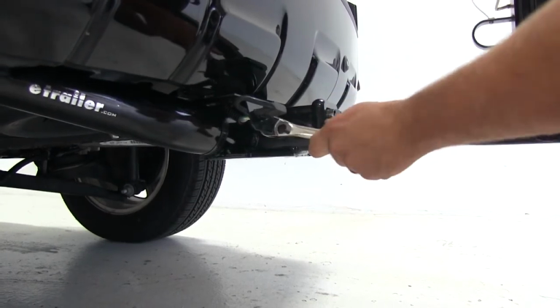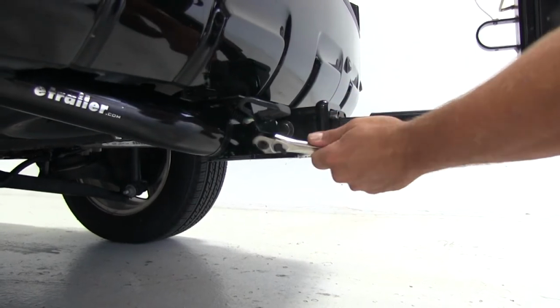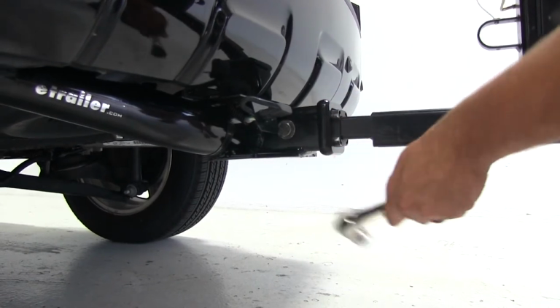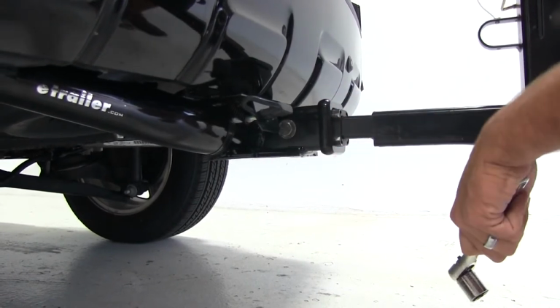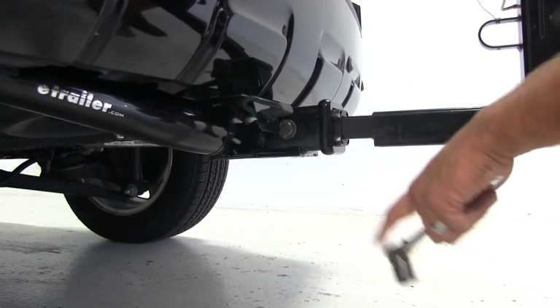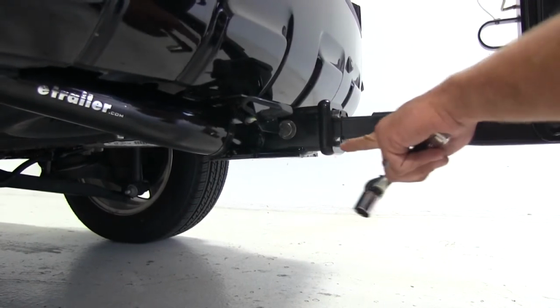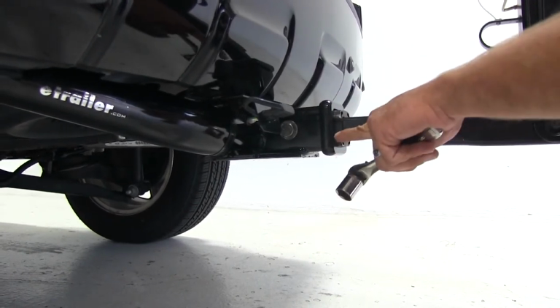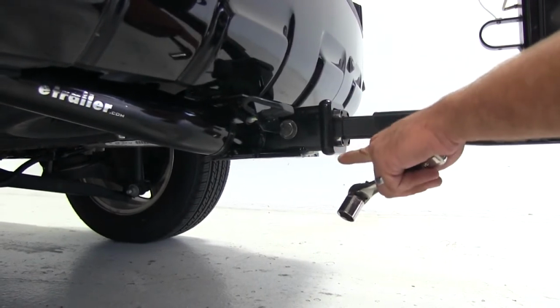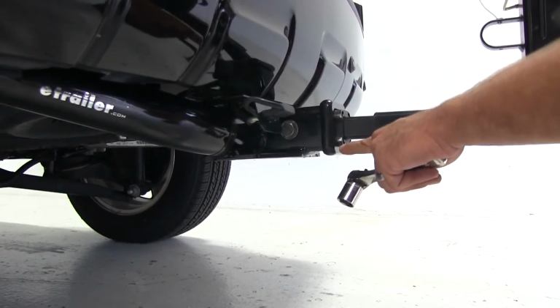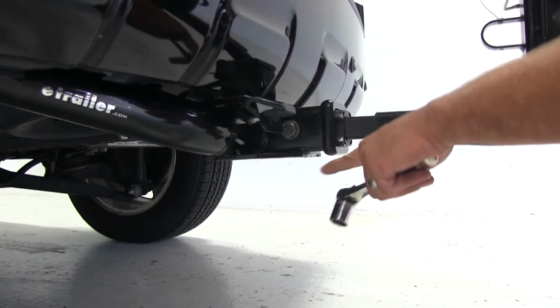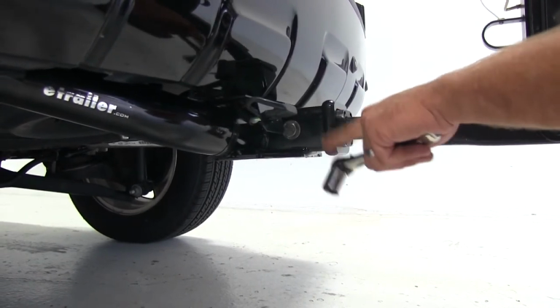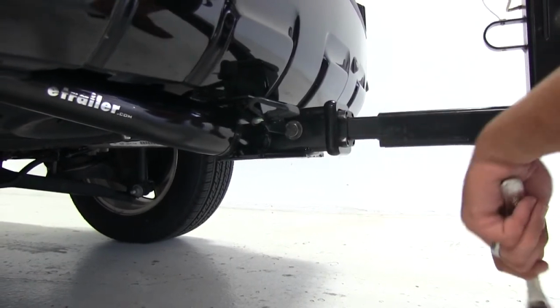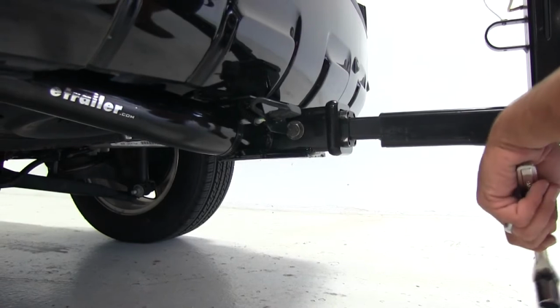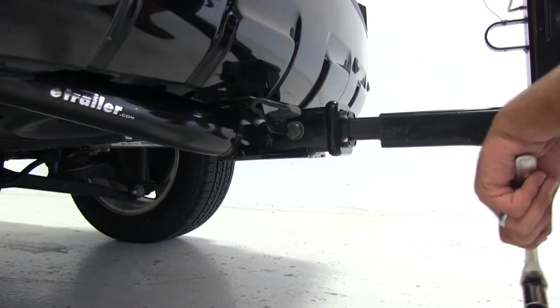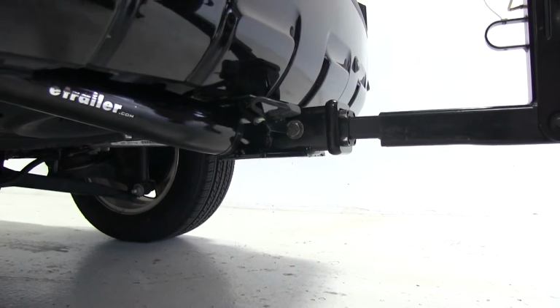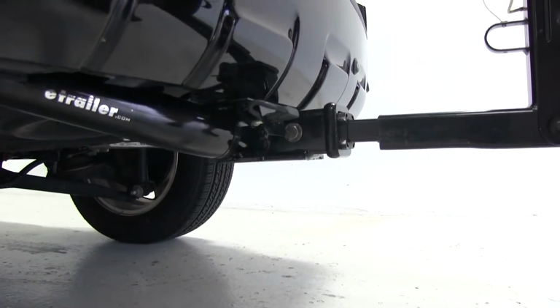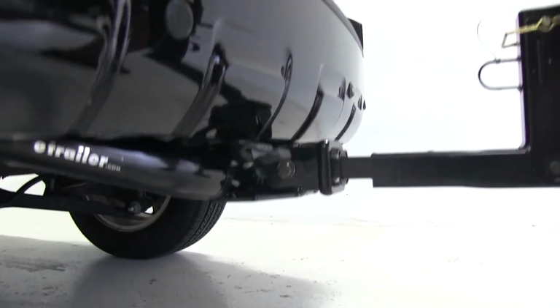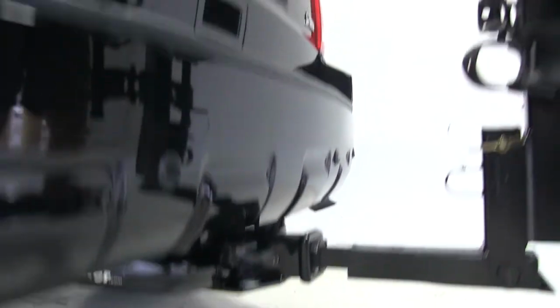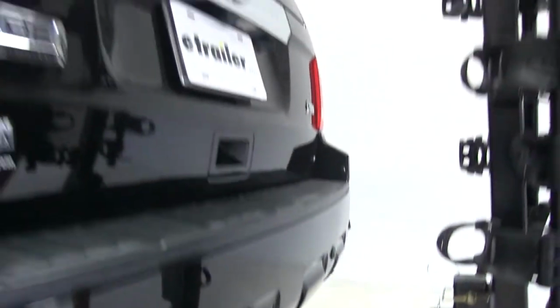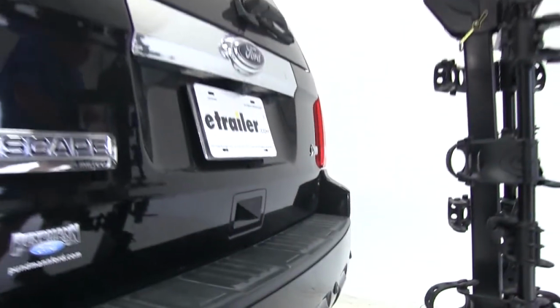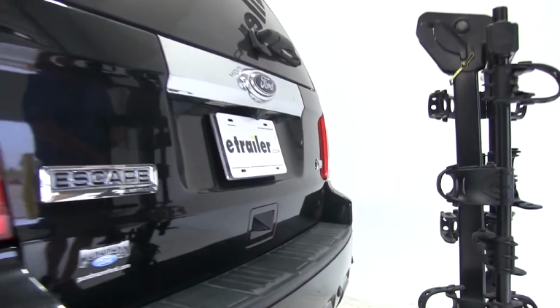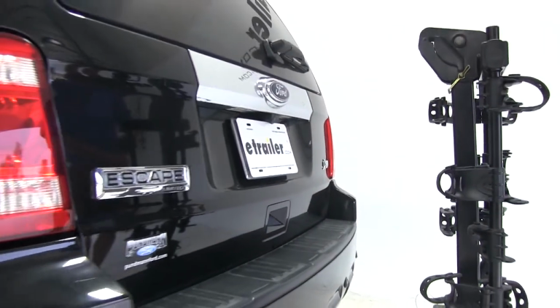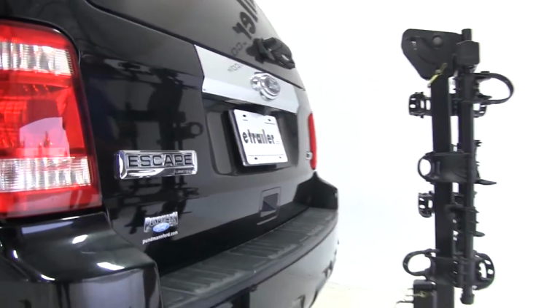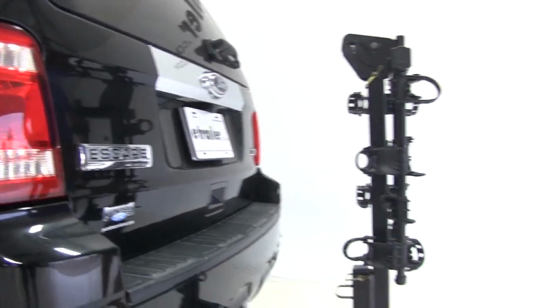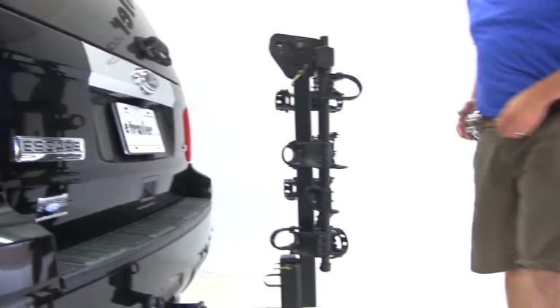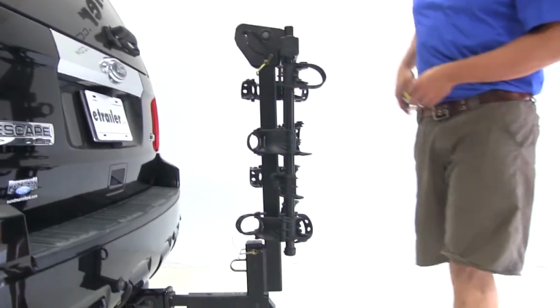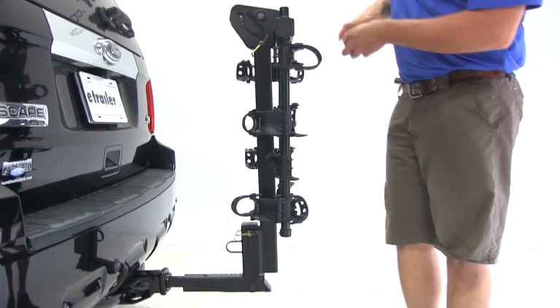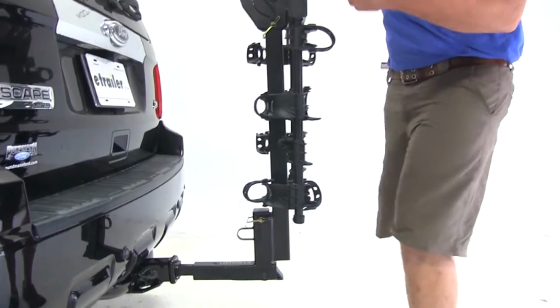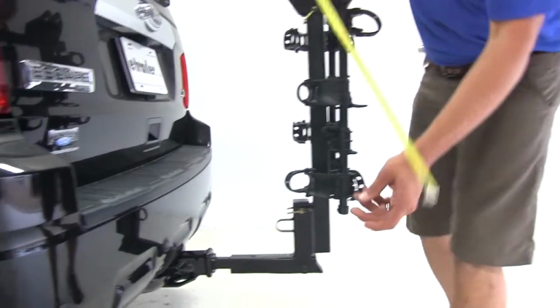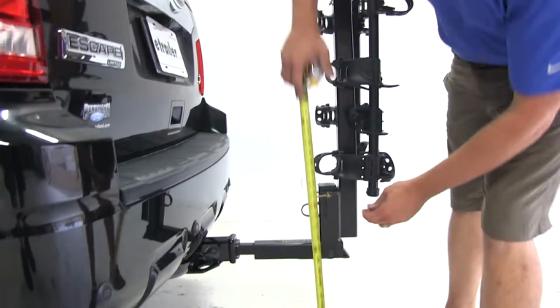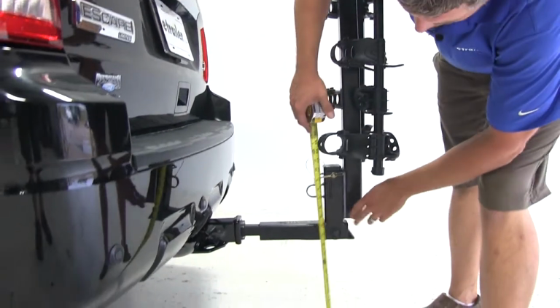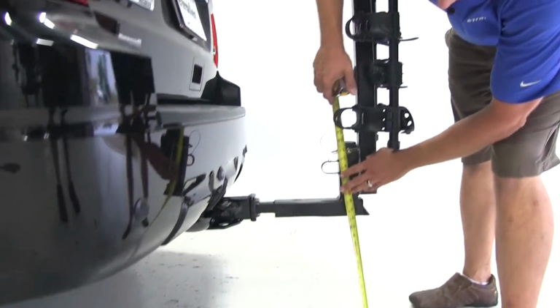As you can see, now that we have that bolt nice and tight, that connection point is not moving with the car. We've got the rack installed.